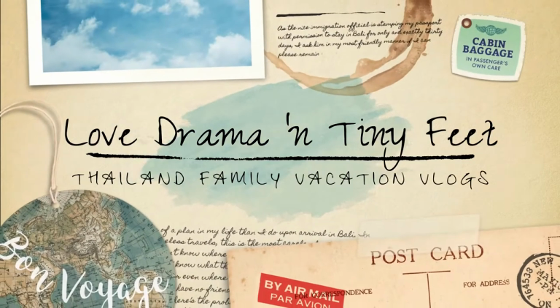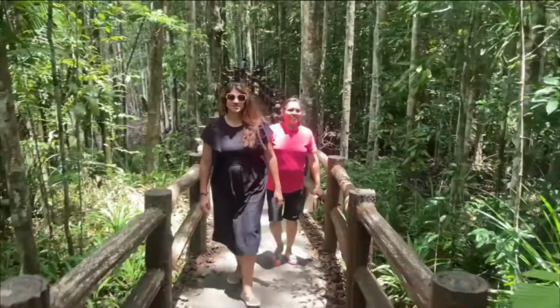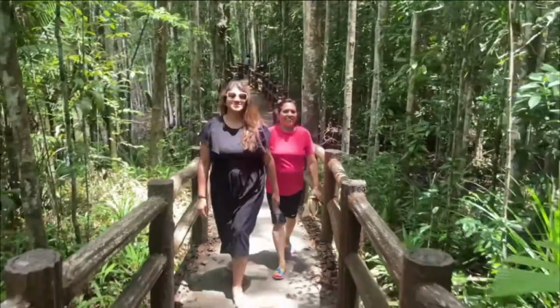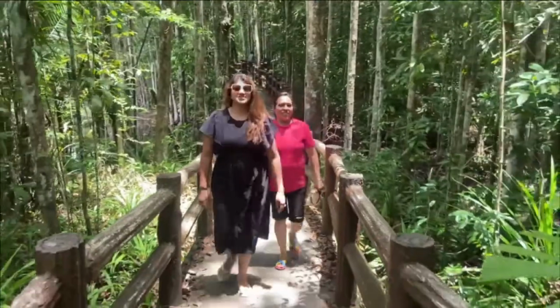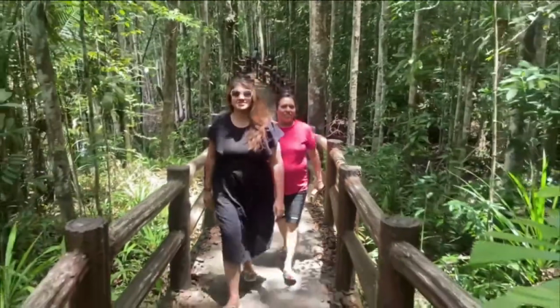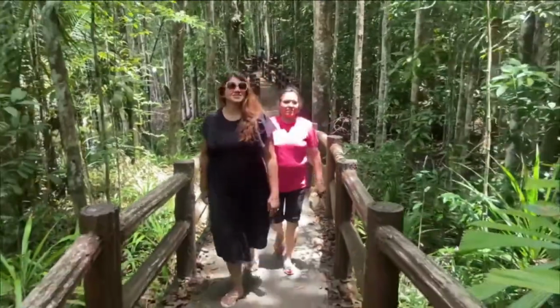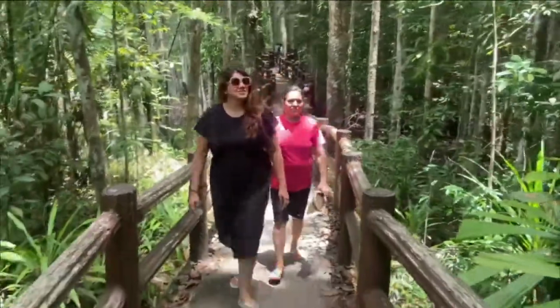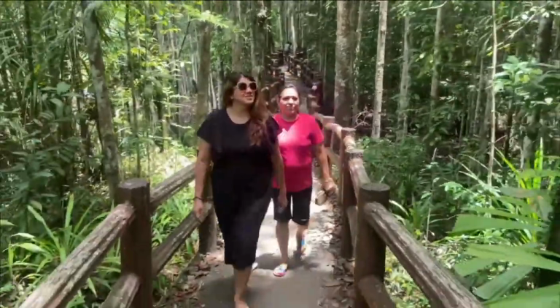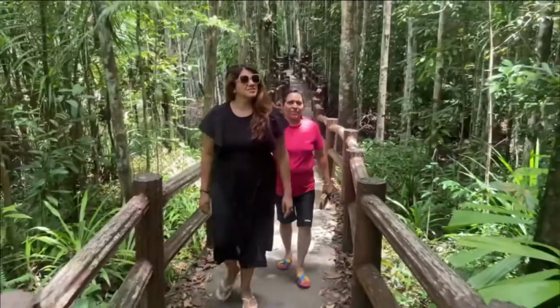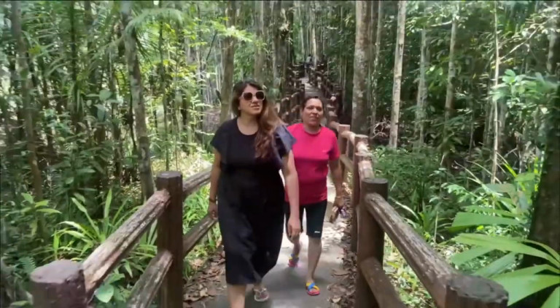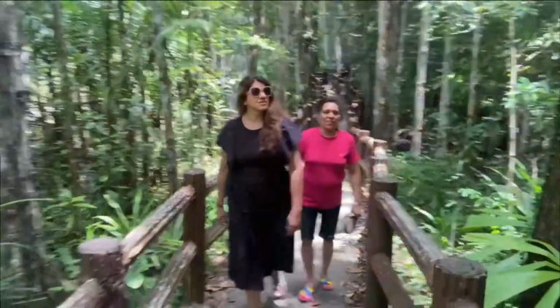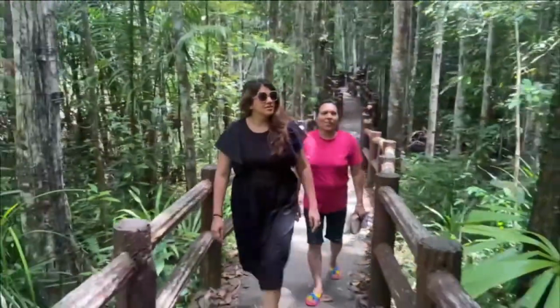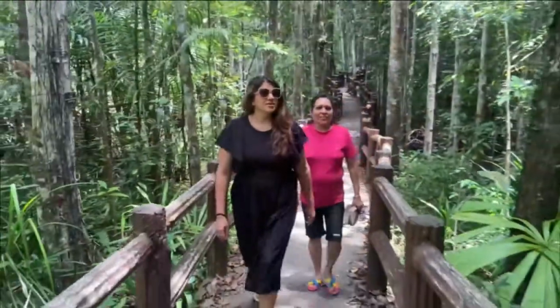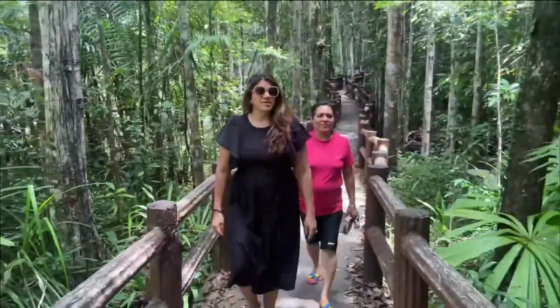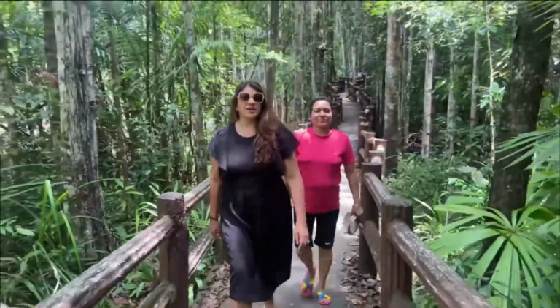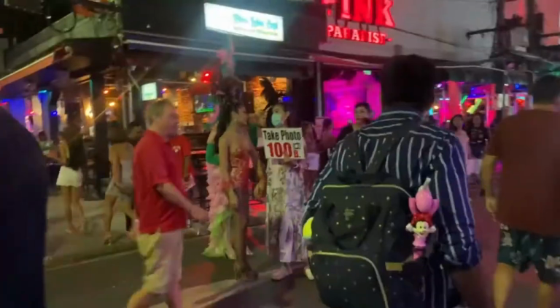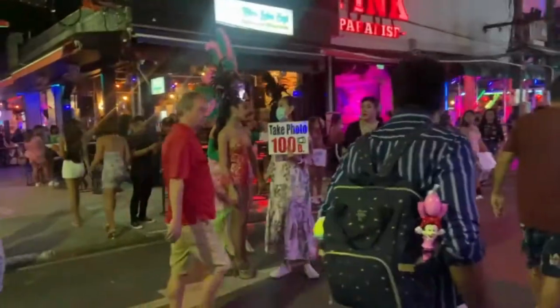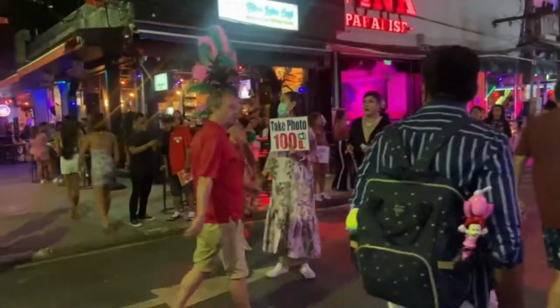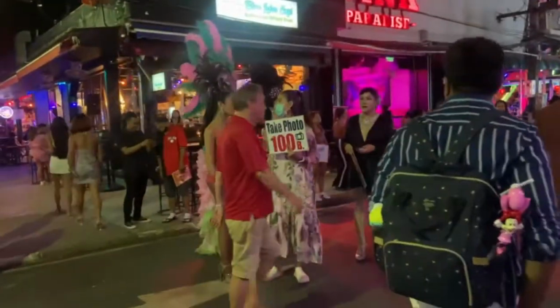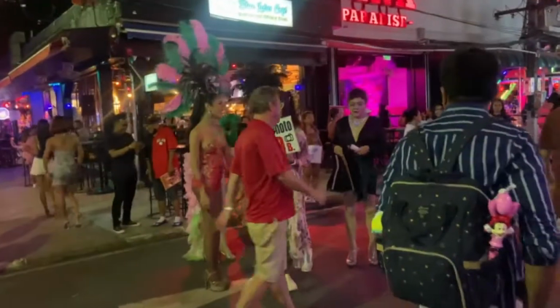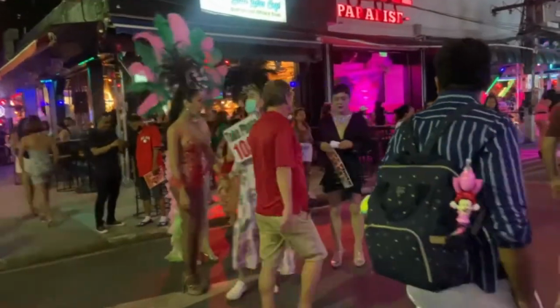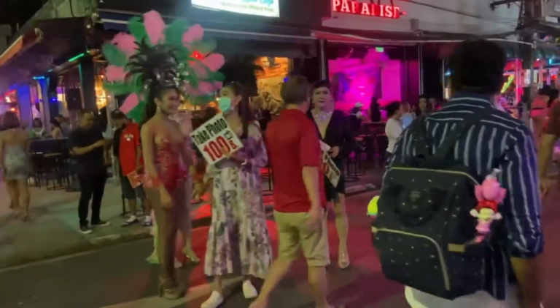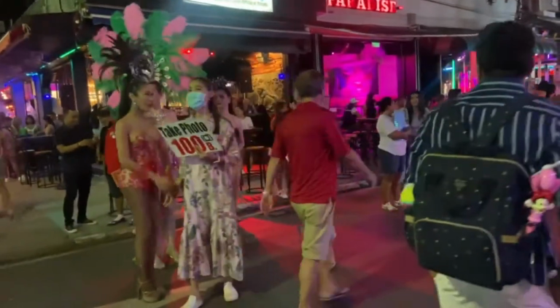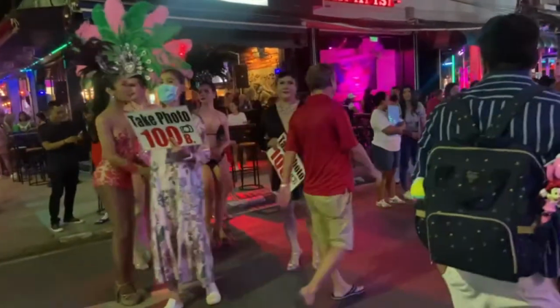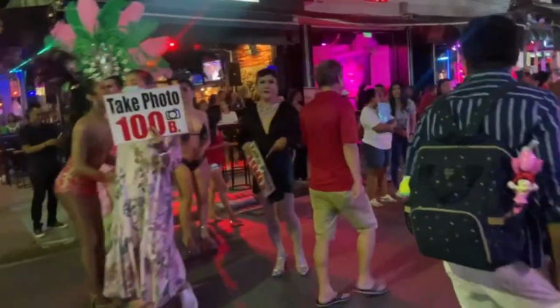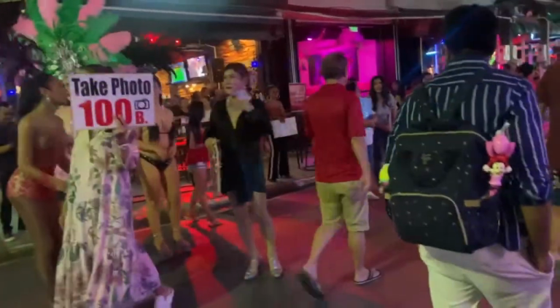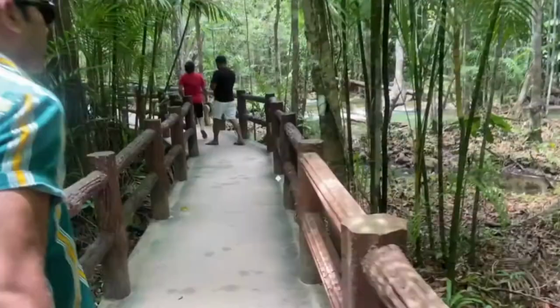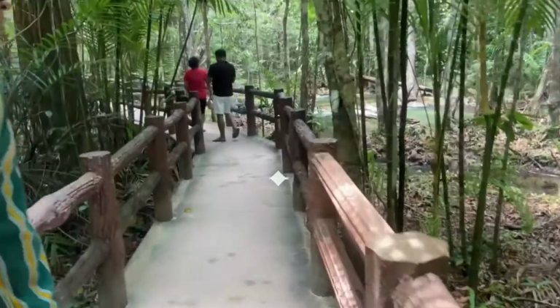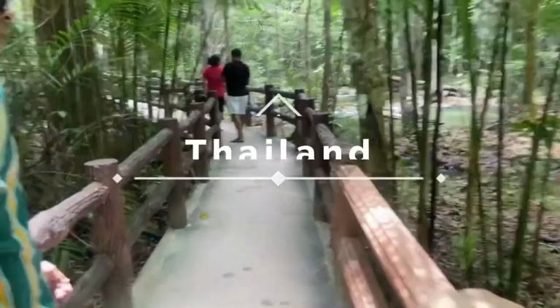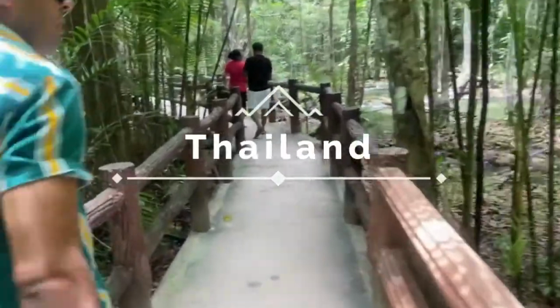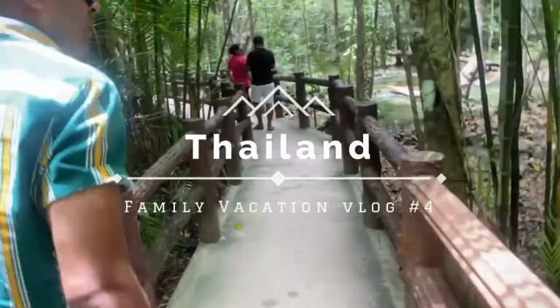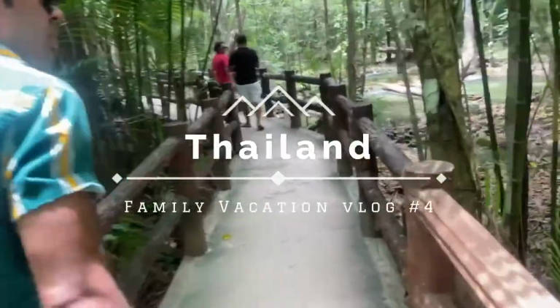Hello everyone, I hope you all are doing good. This is Vedika and welcome back to another vlog of my Thailand vacation series. This is vlog number 4.